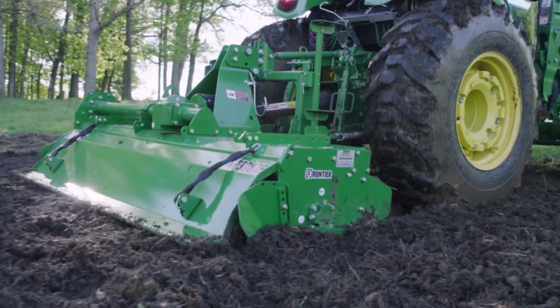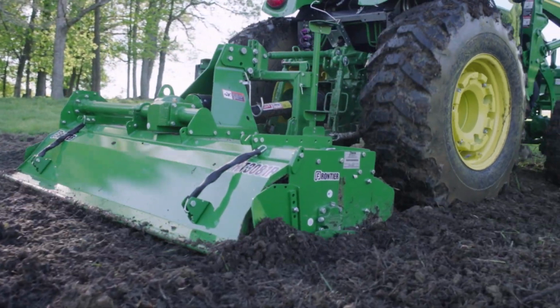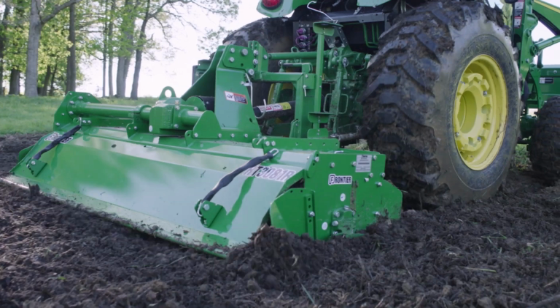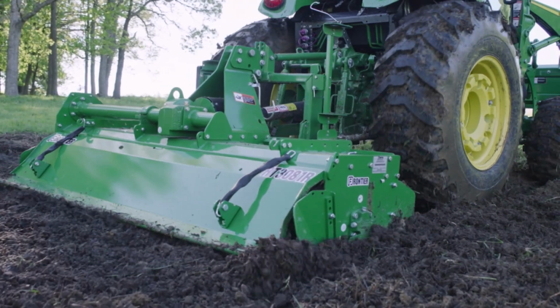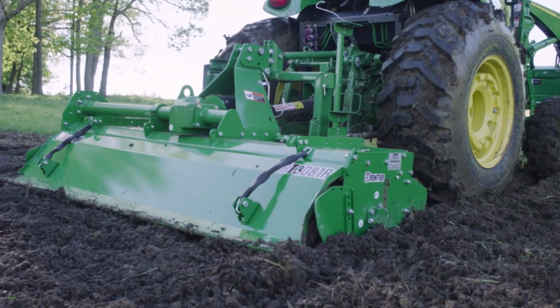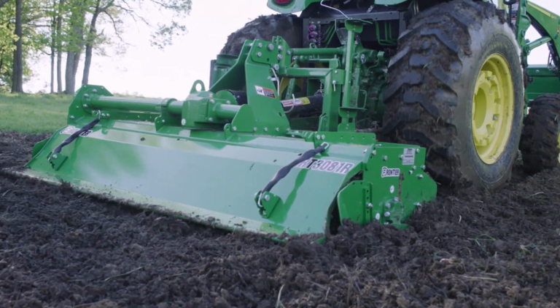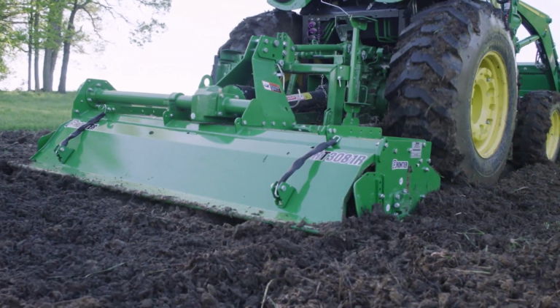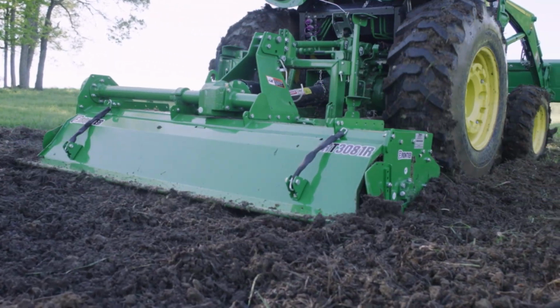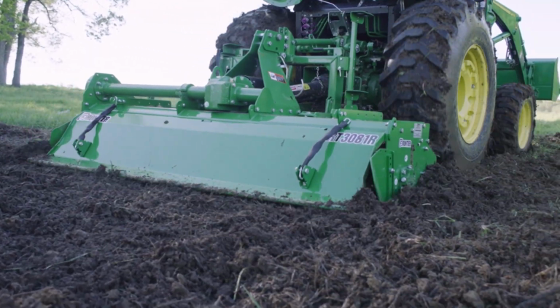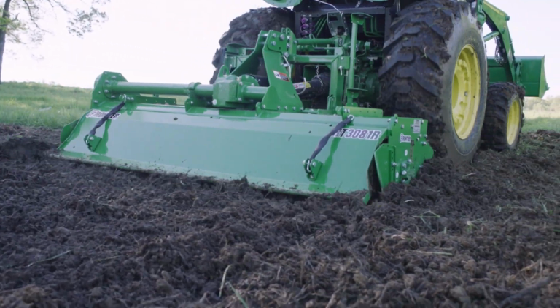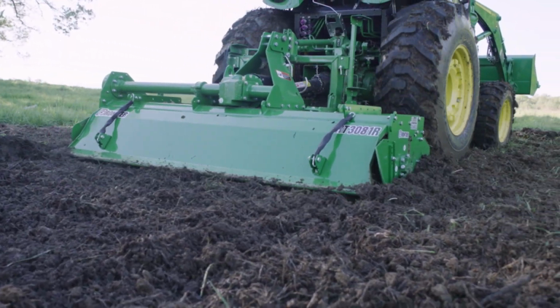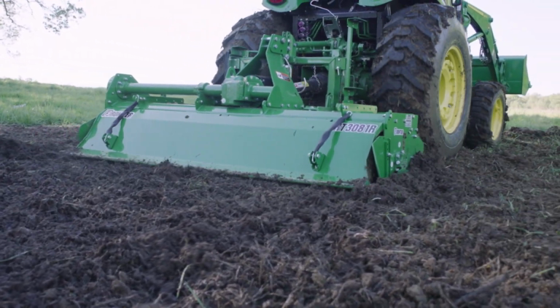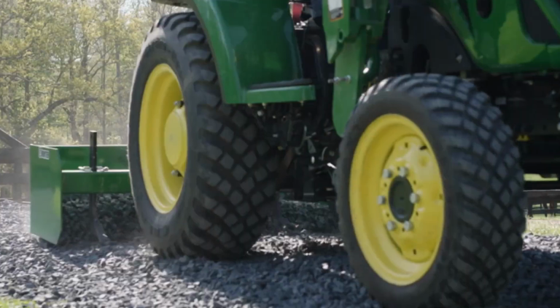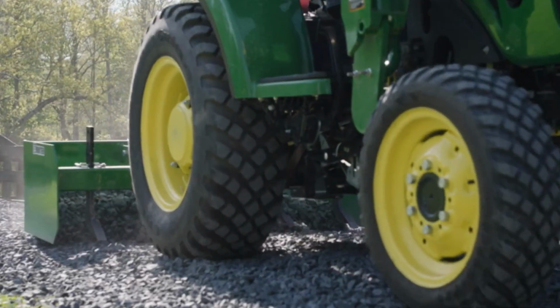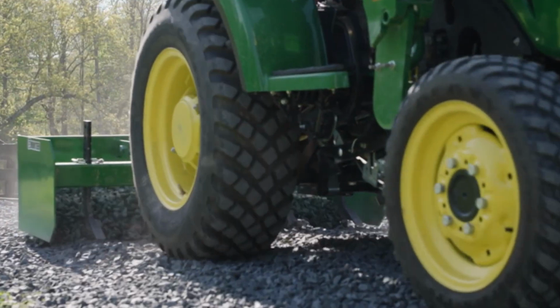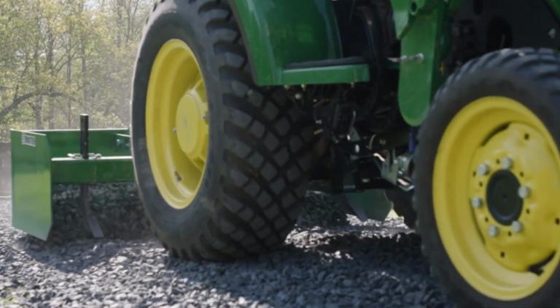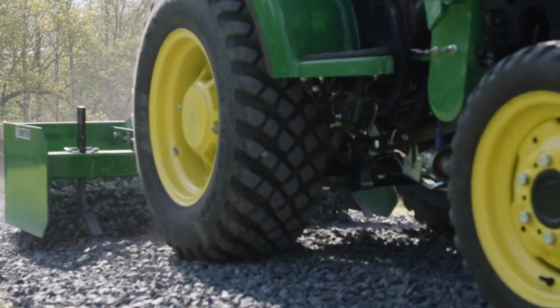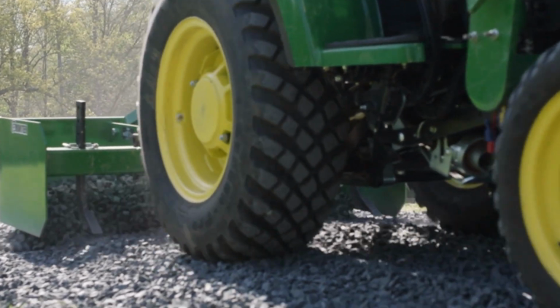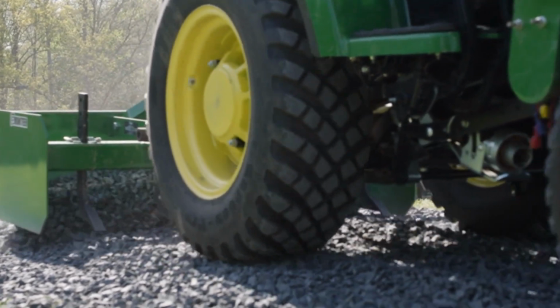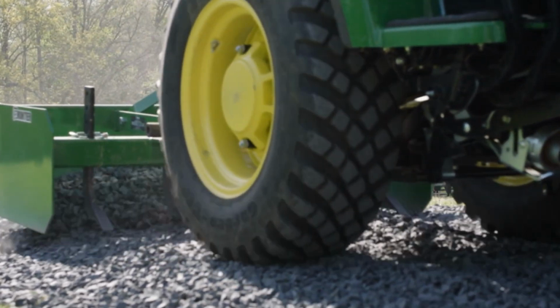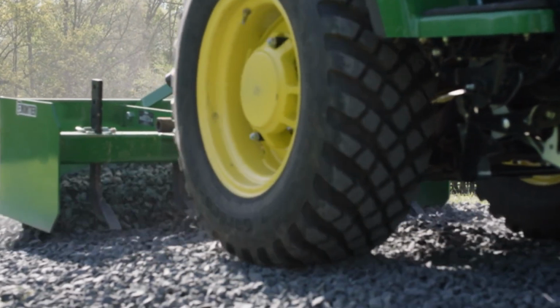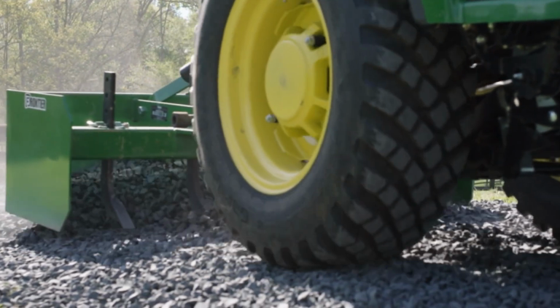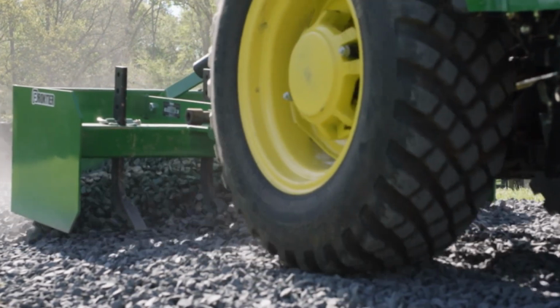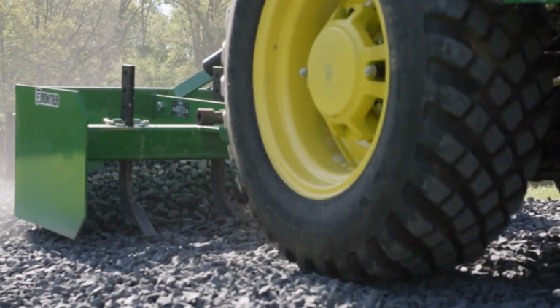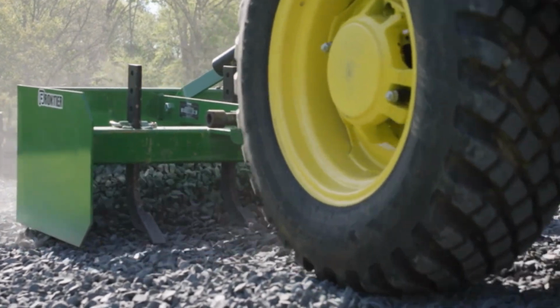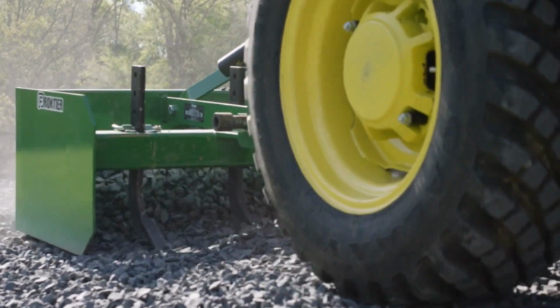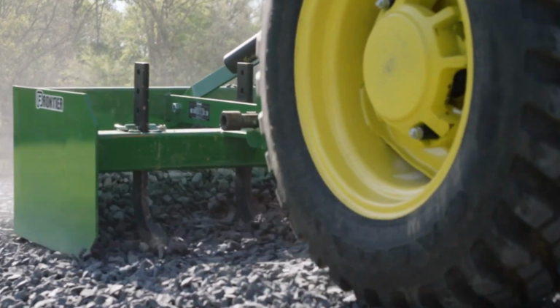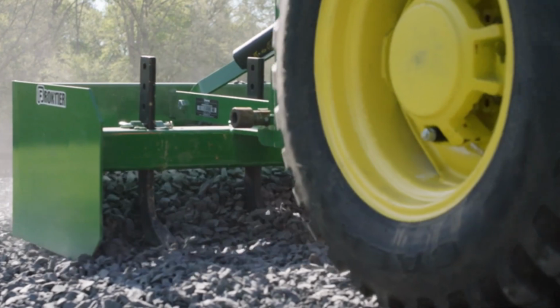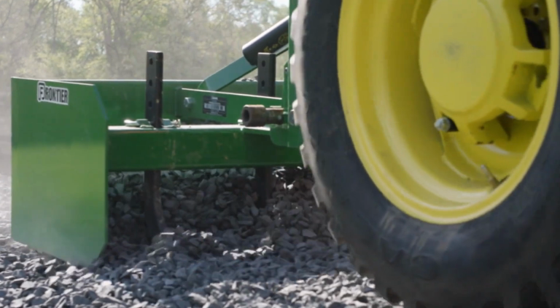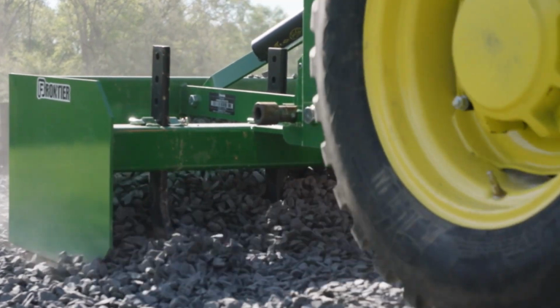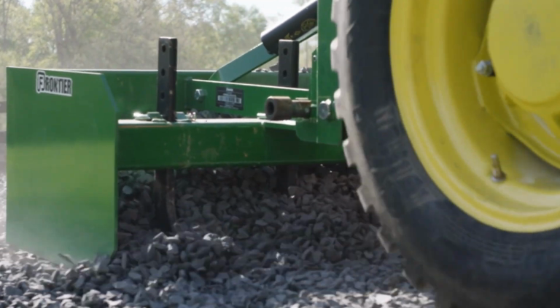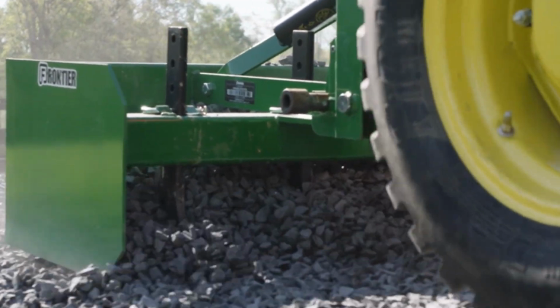Rear attachment options include a six-foot rotary cutter, a seven-foot landscape rake, or a seven-foot land plane — any of those applications to best fit the farm or the job site.